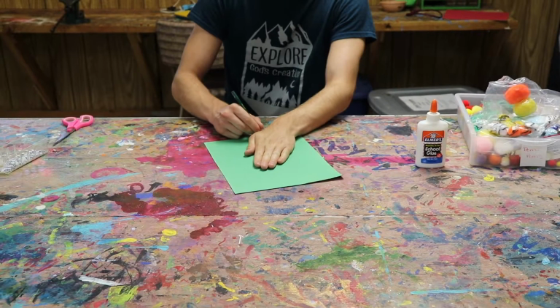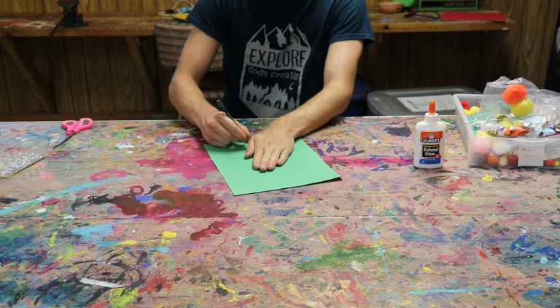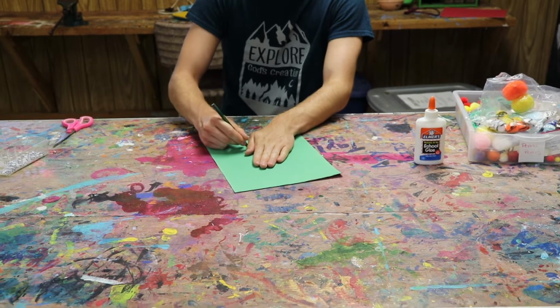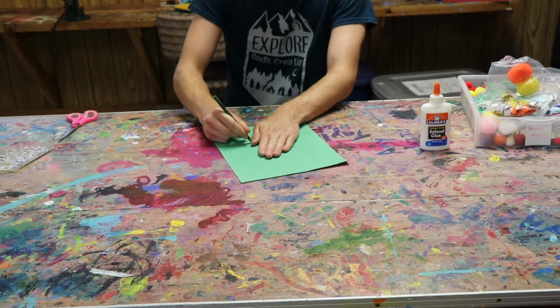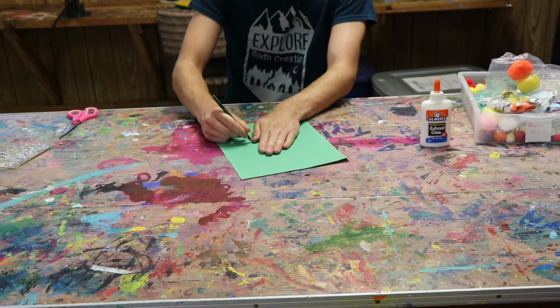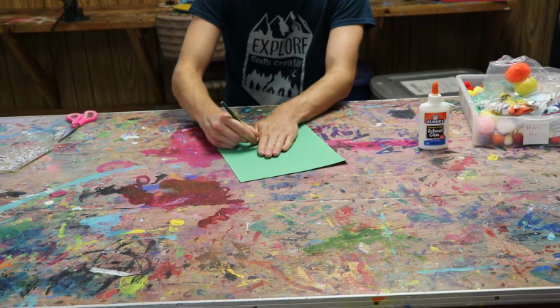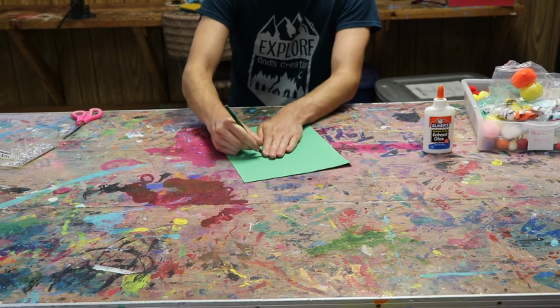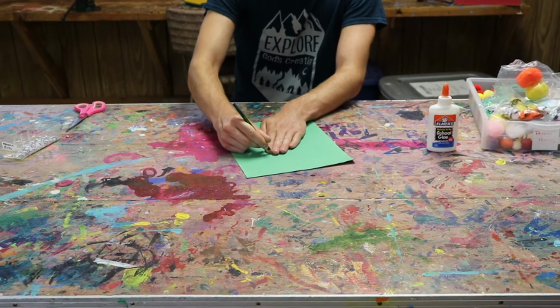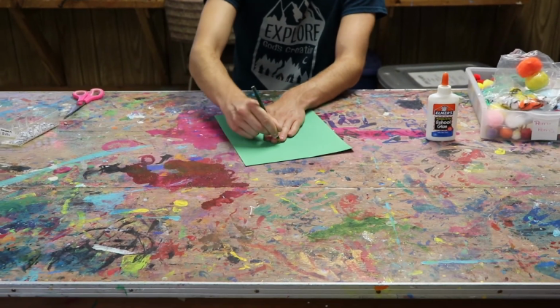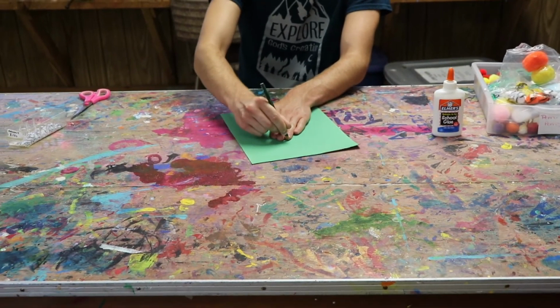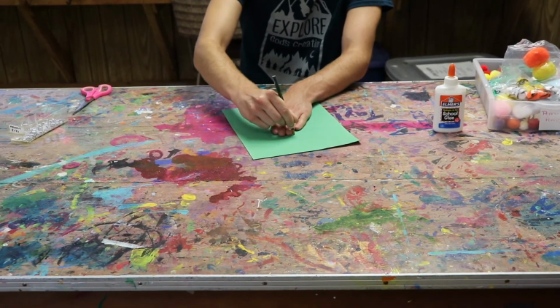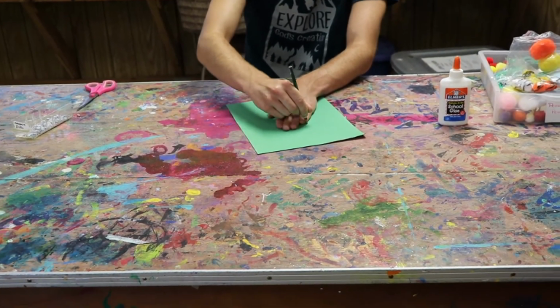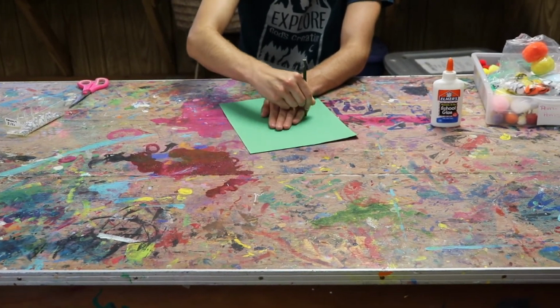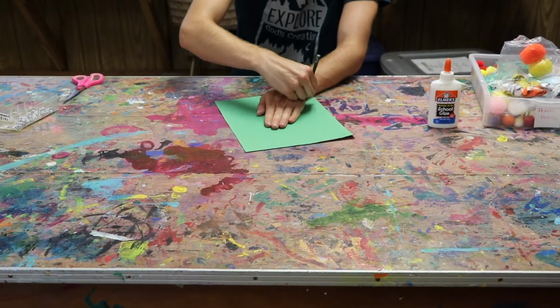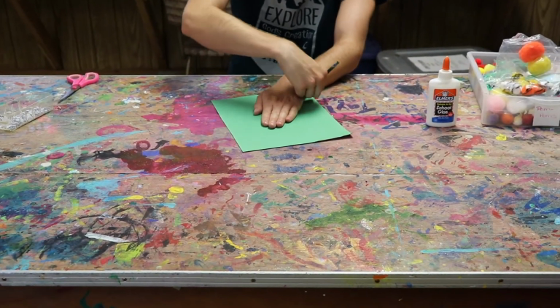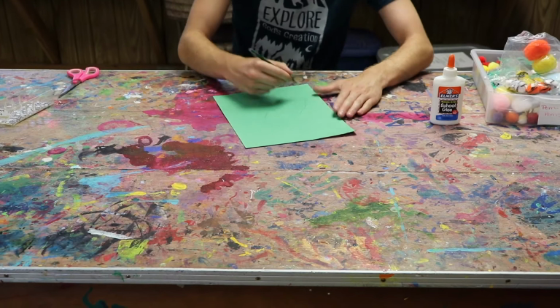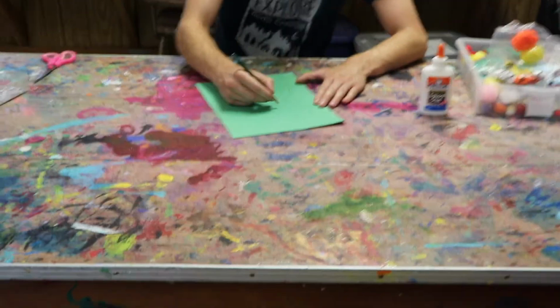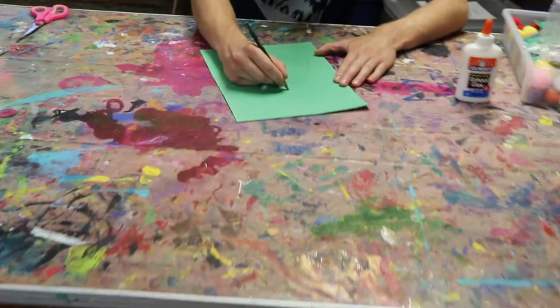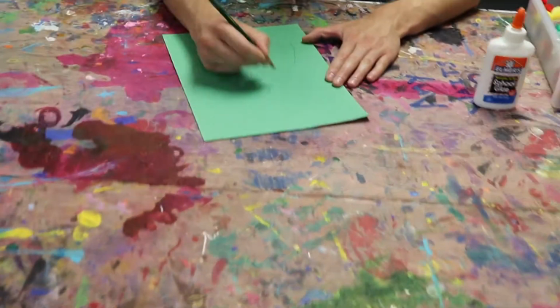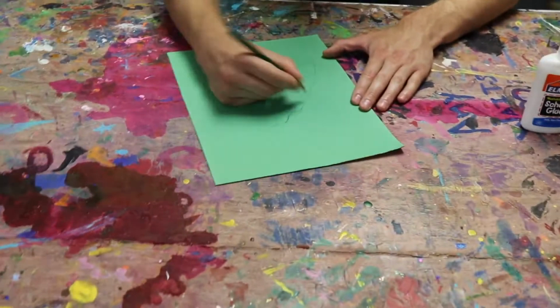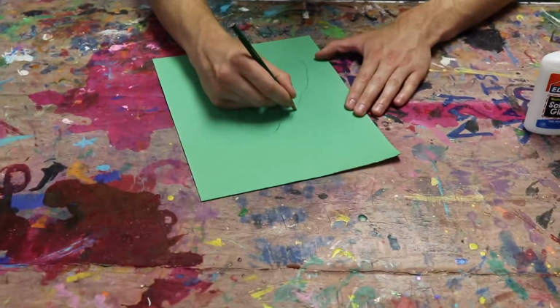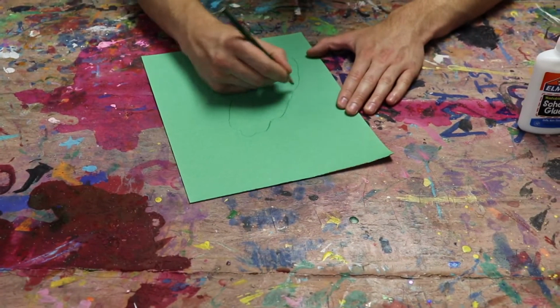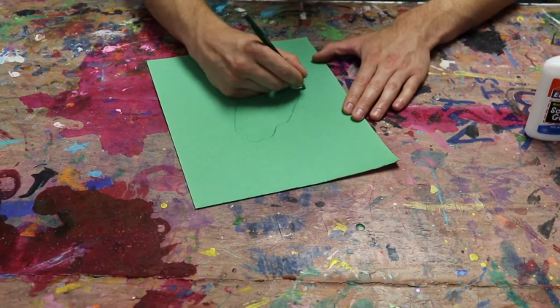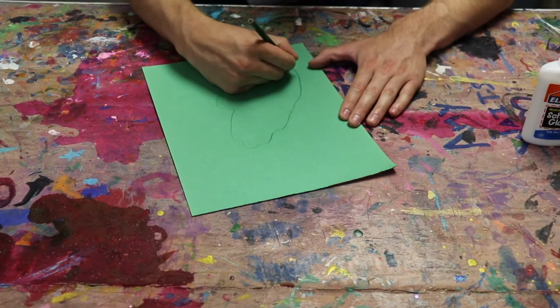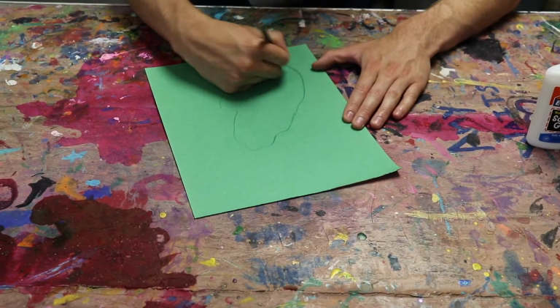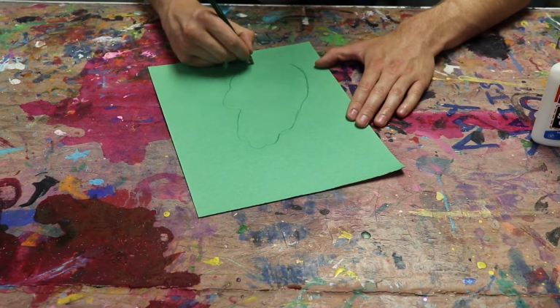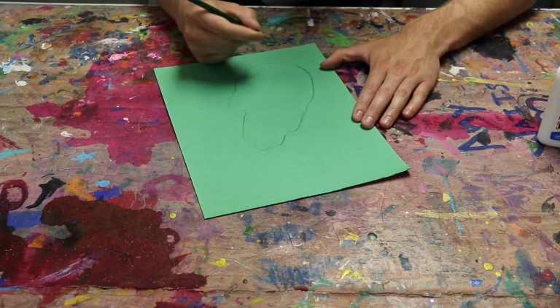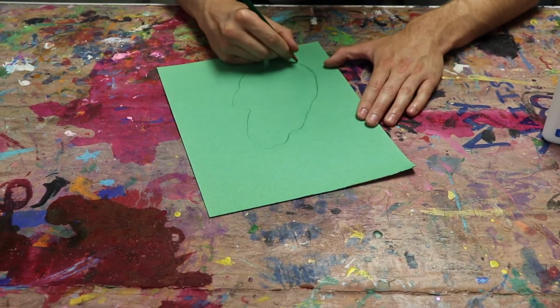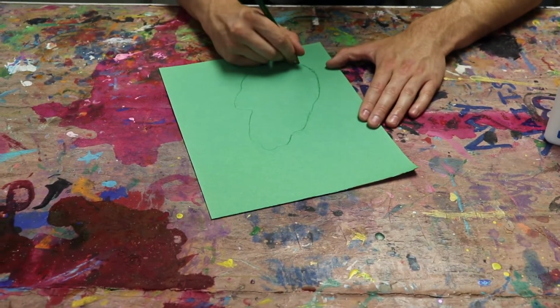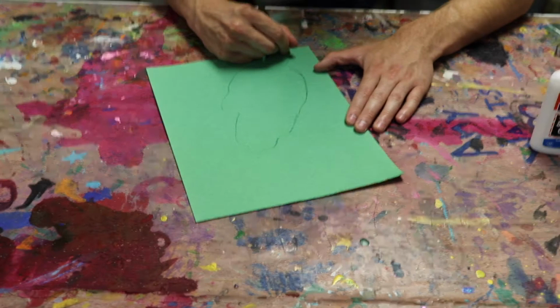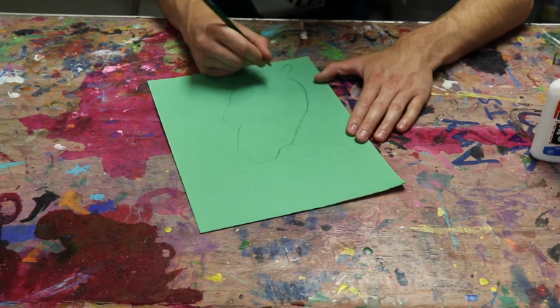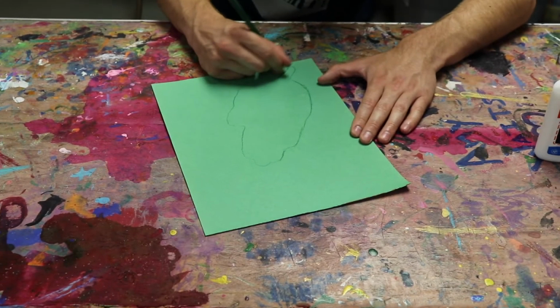Start by tracing your hand with a green colored pencil onto a sheet of green construction paper. This will be your leaf. Don't trace your hand all the way — leave a small space to add a stem of the leaf.